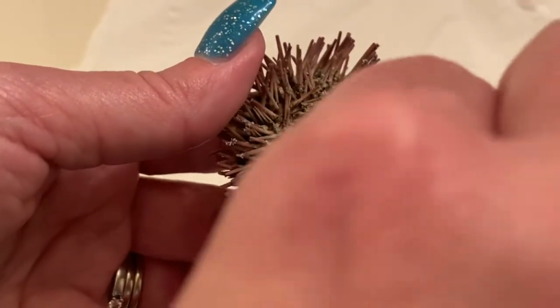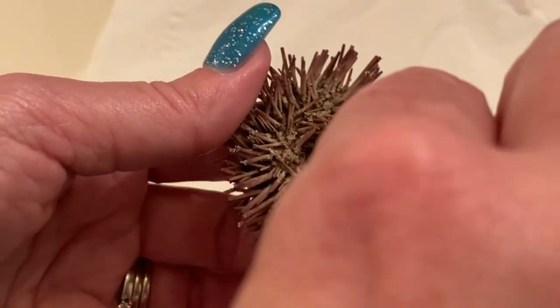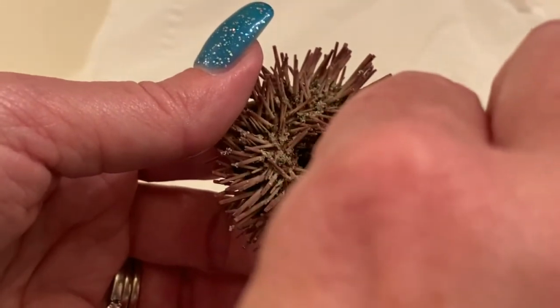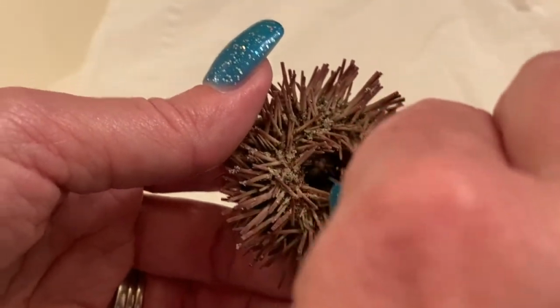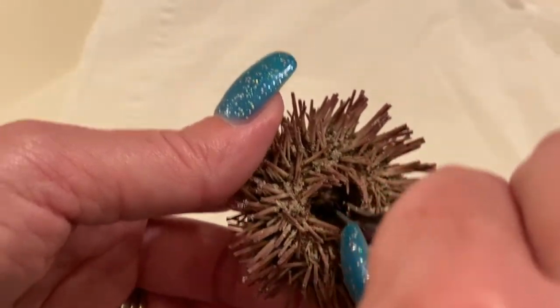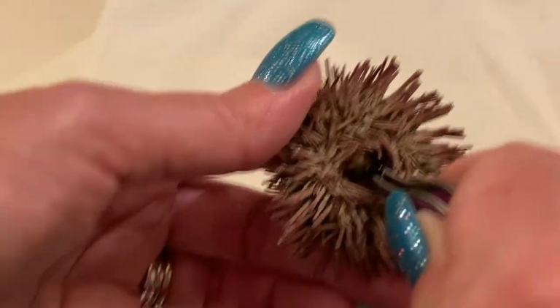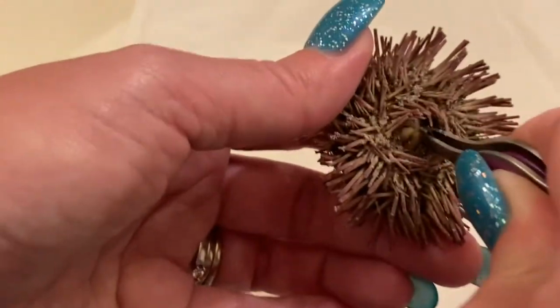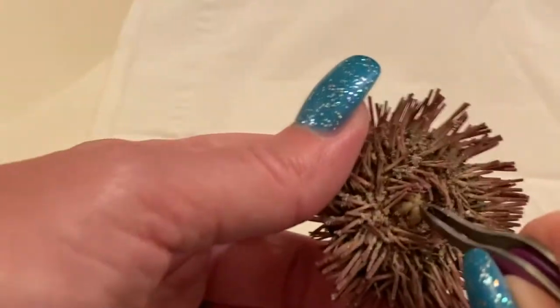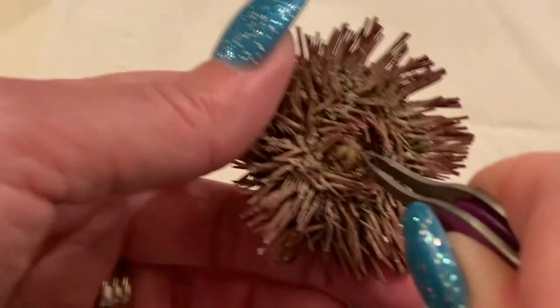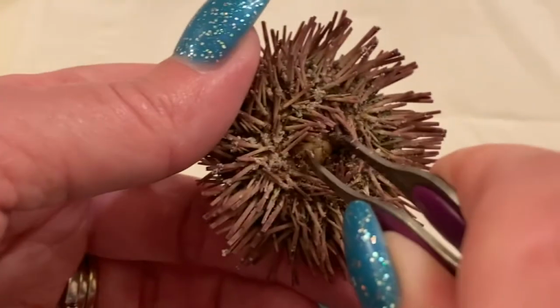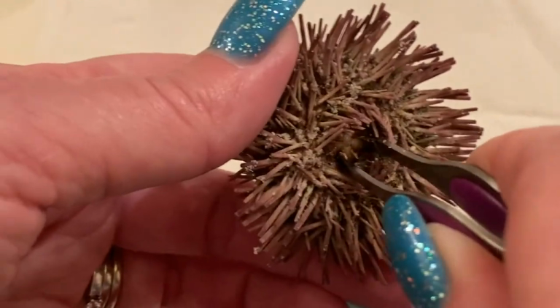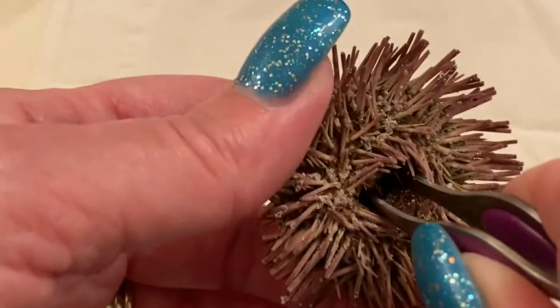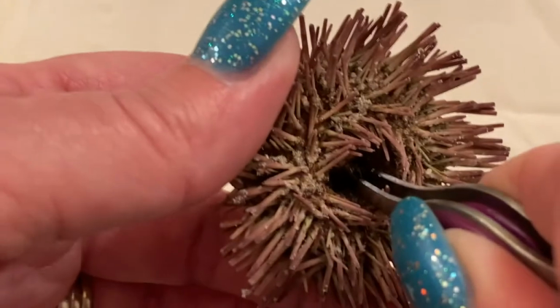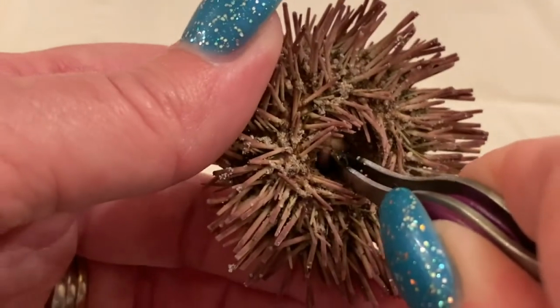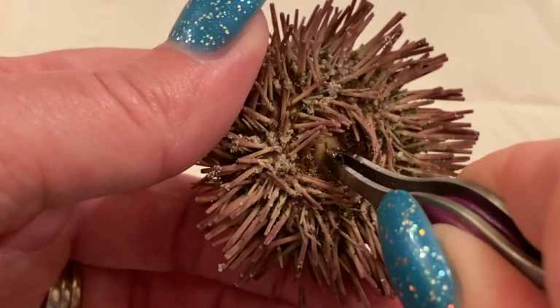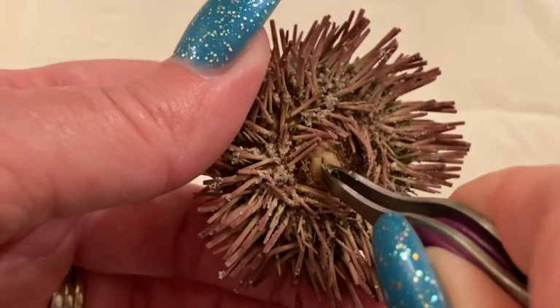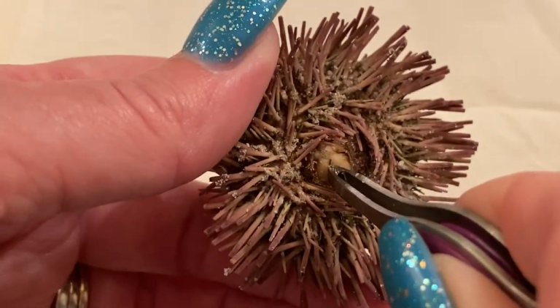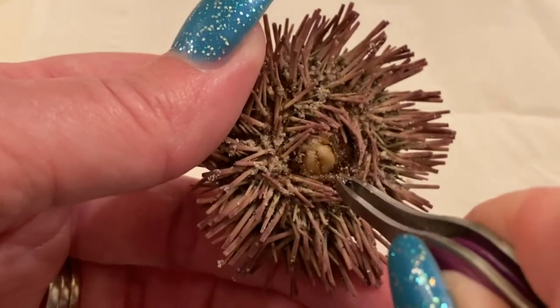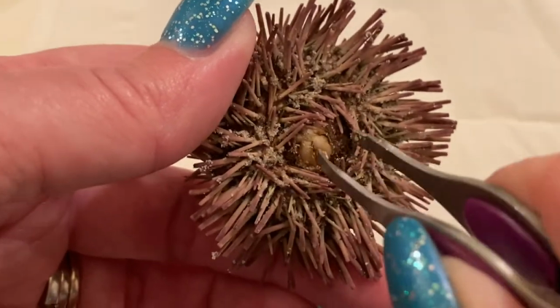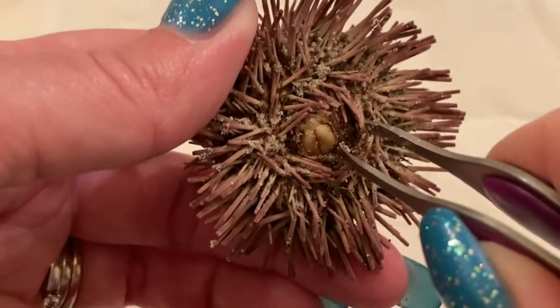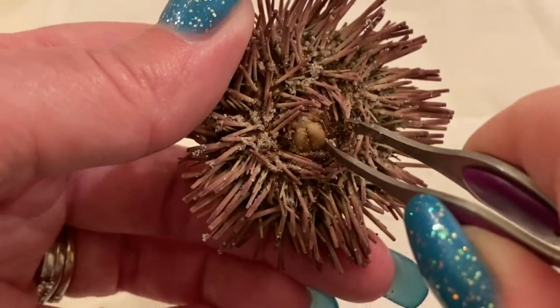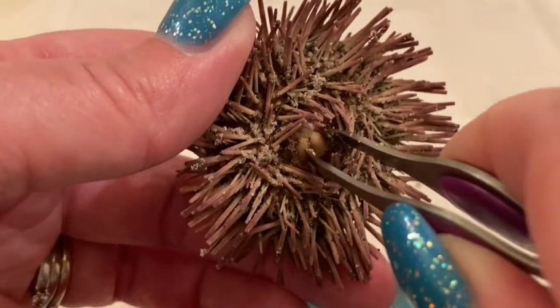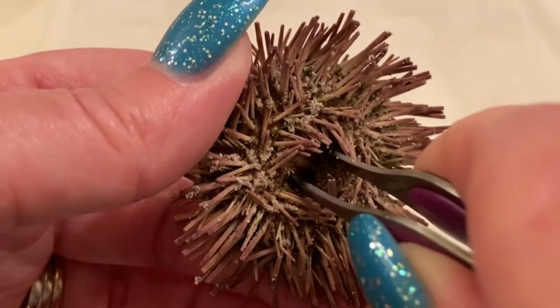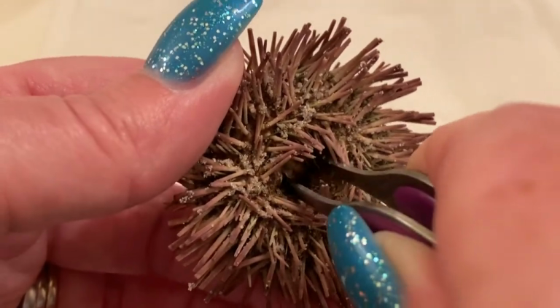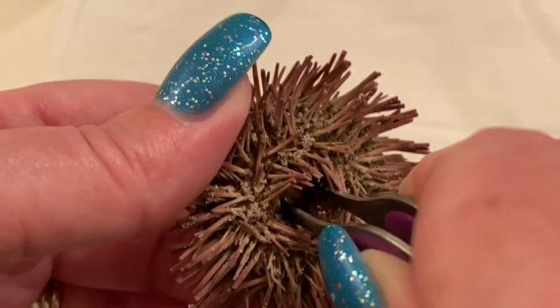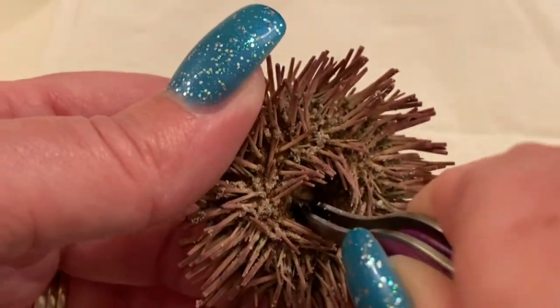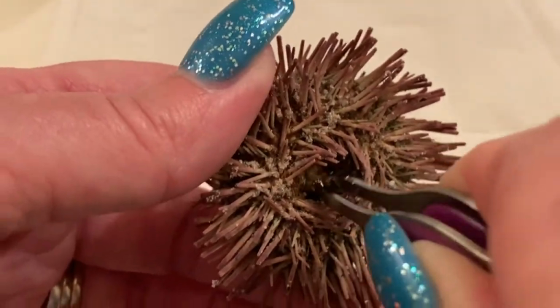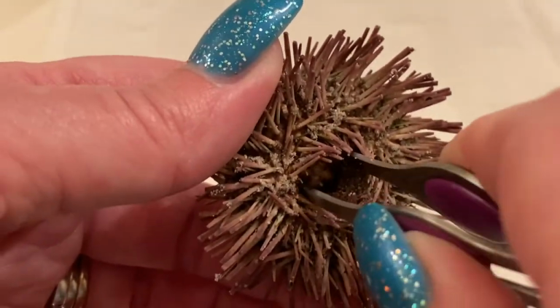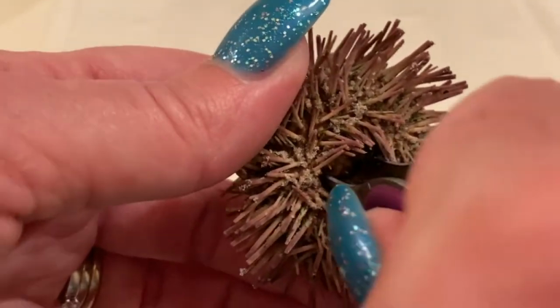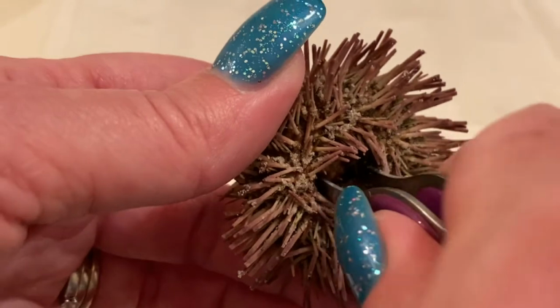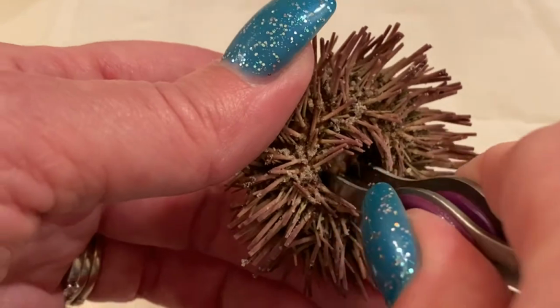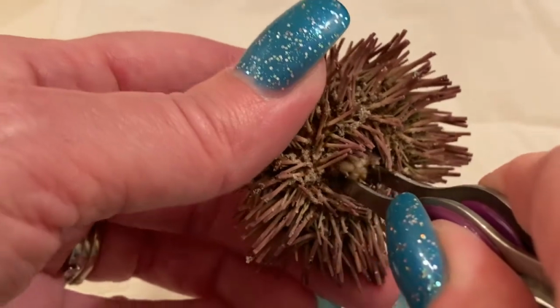Your hand's blocking the camera. Okay, do you see those four teeth? You want to pull that out. Are those your teeth? I don't know, I just call them teeth.